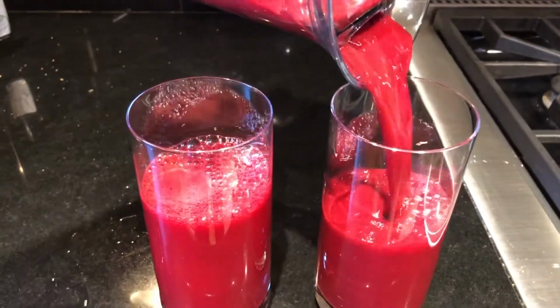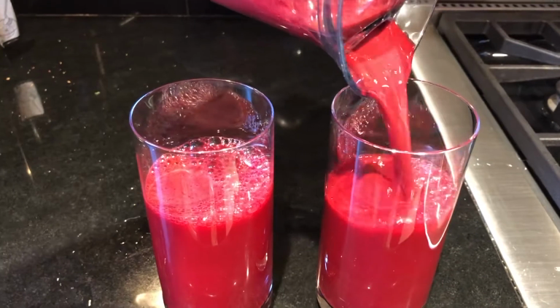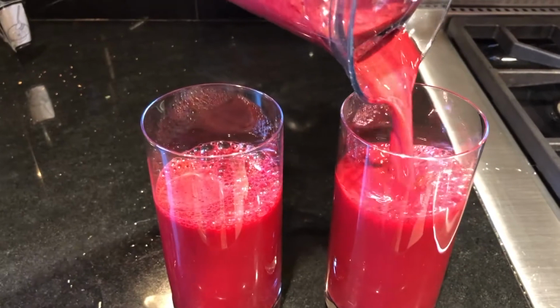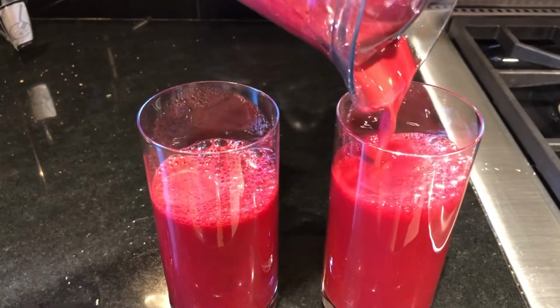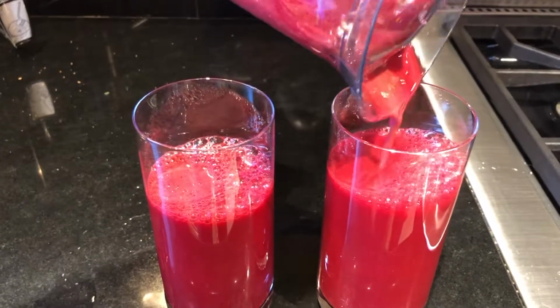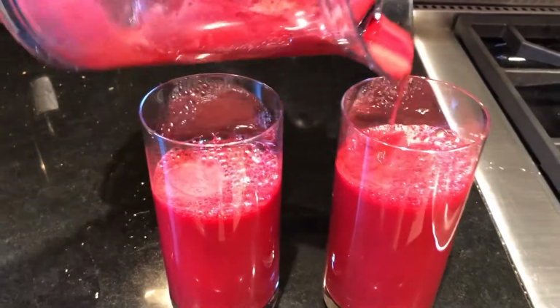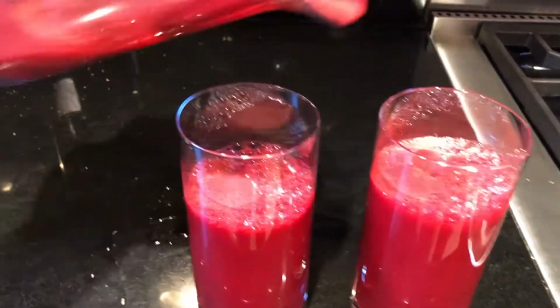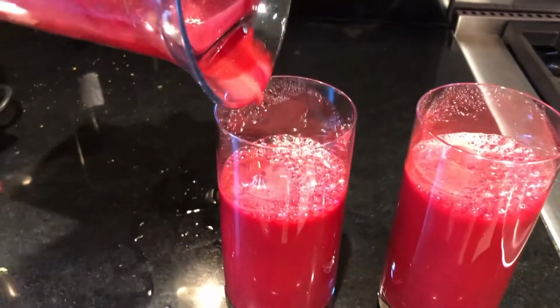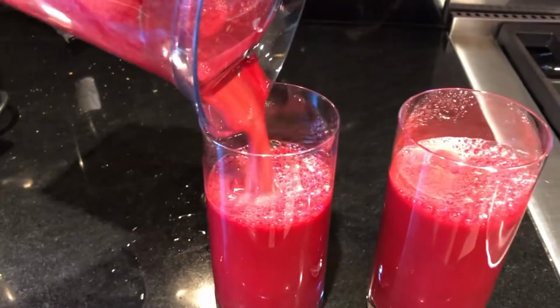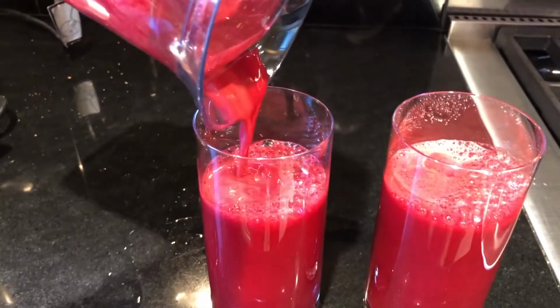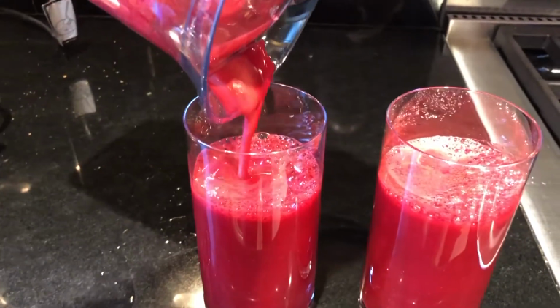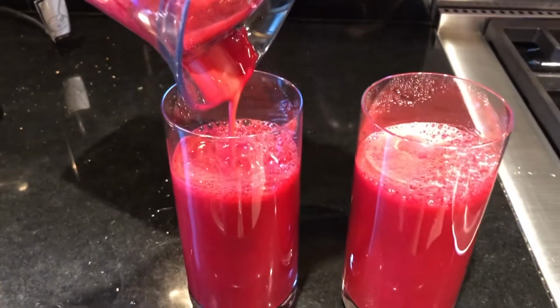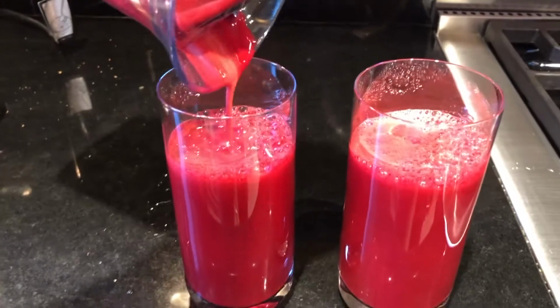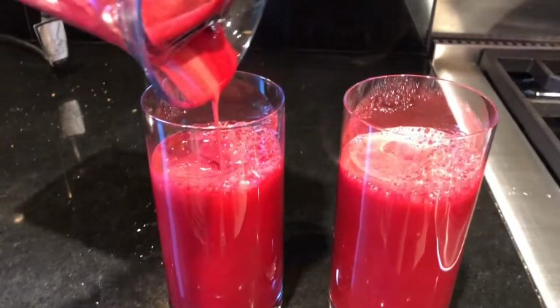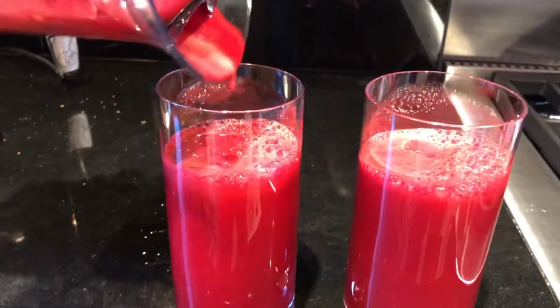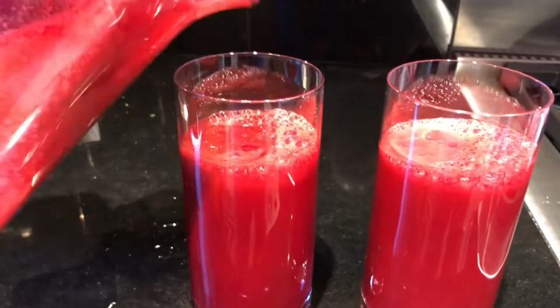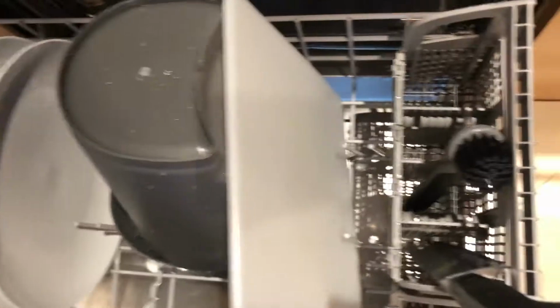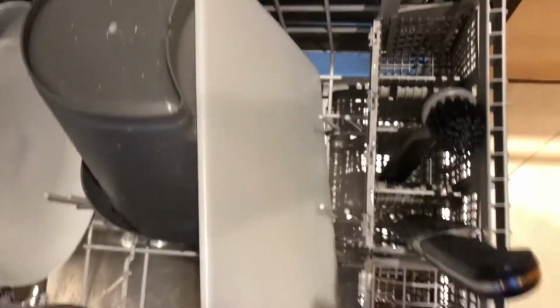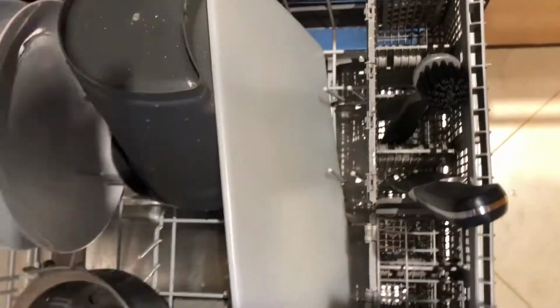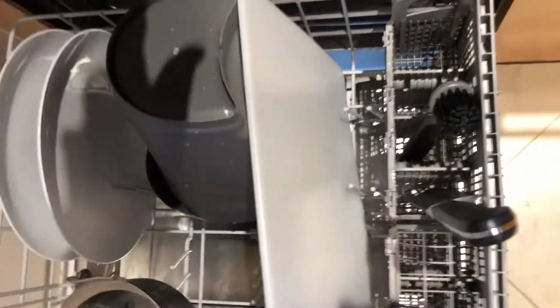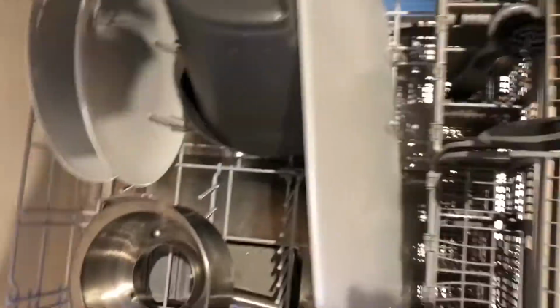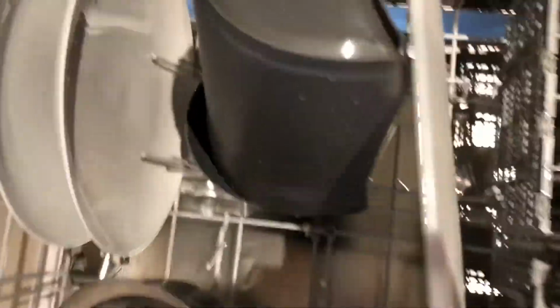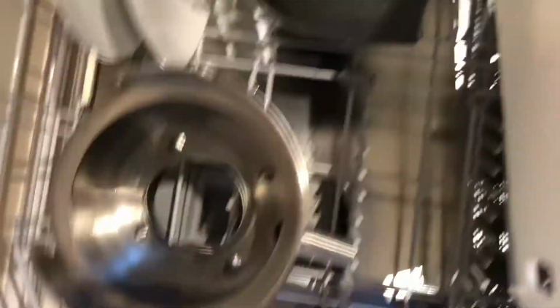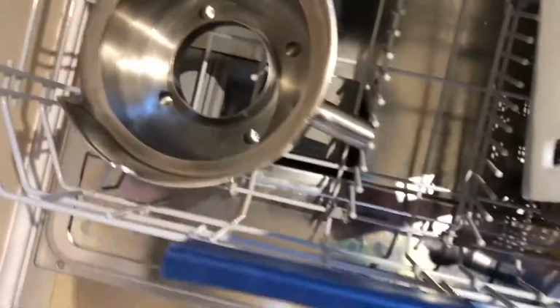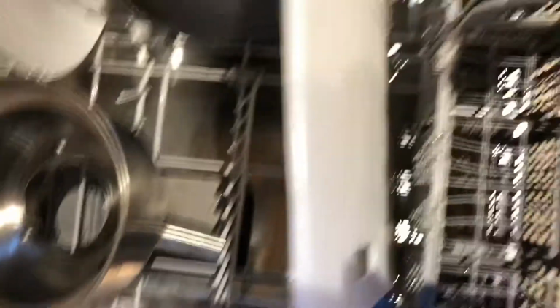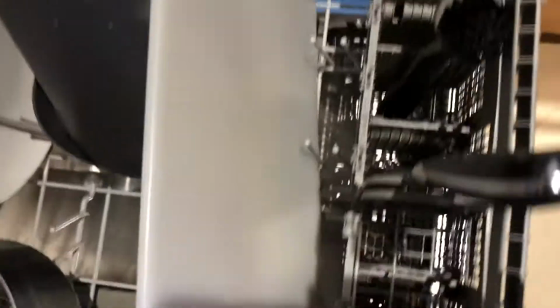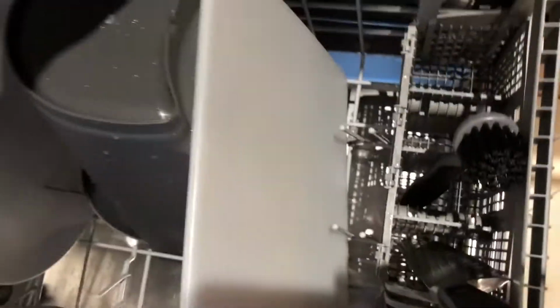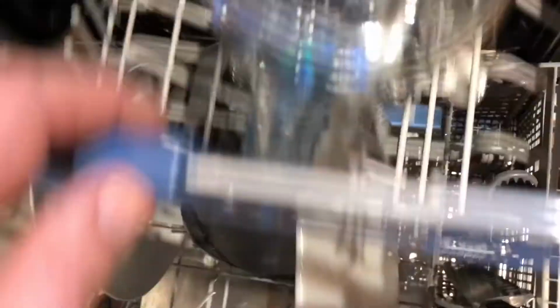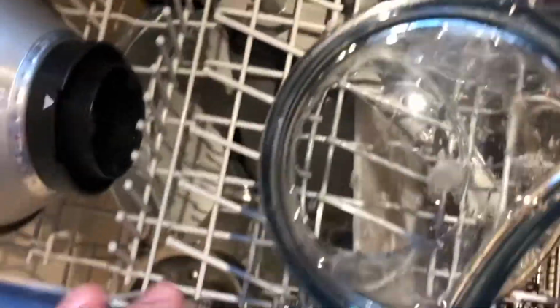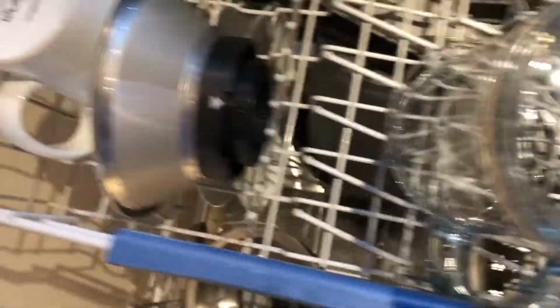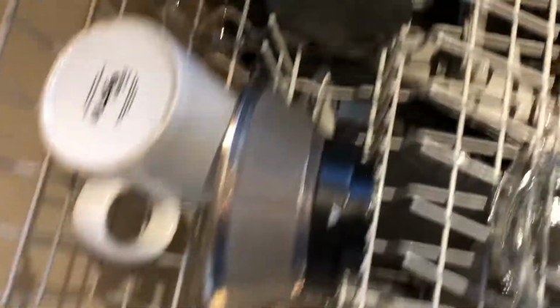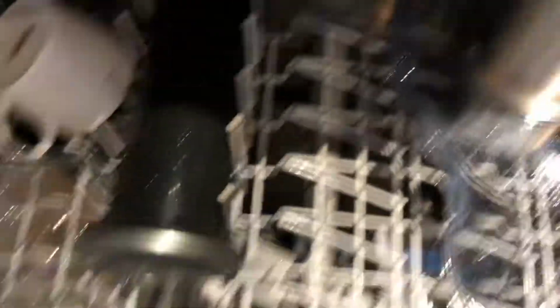That's plenty for one person — more than enough, and possibly shareable or saveable. Cleanup is fairly easy; you do have to scrub the blade section, but everything can go in the dishwasher and be done in a few minutes.